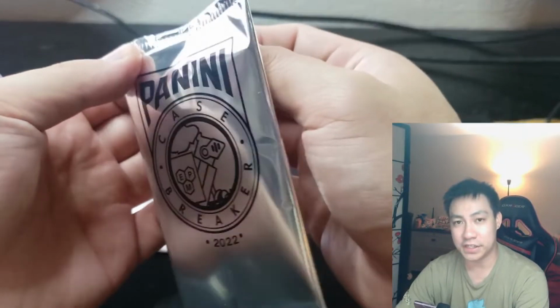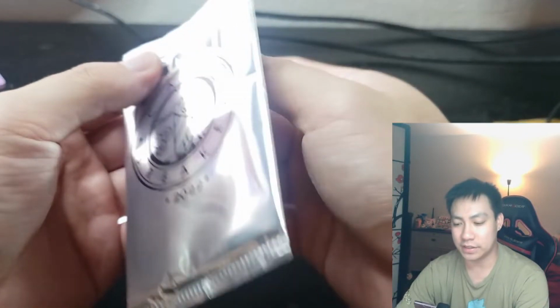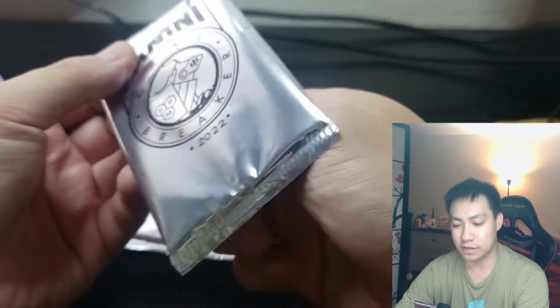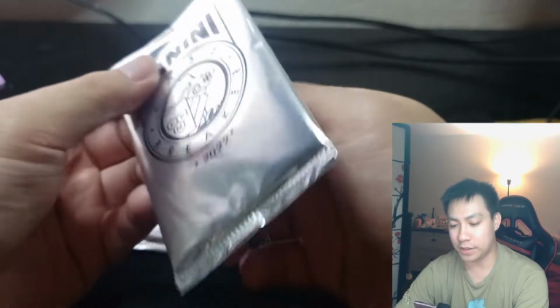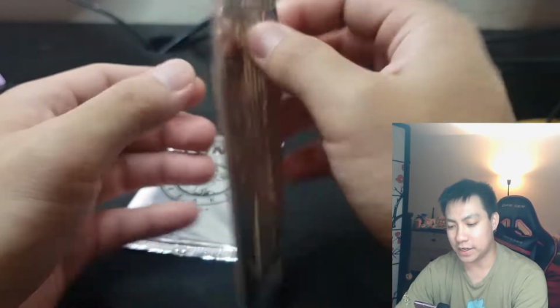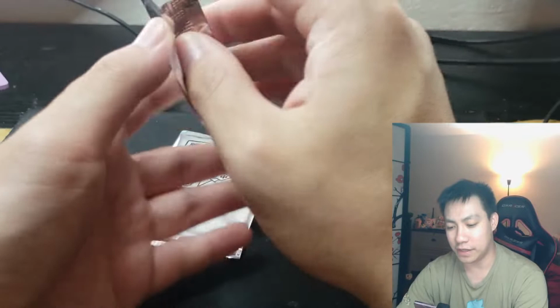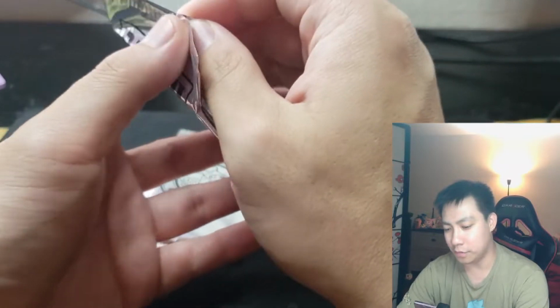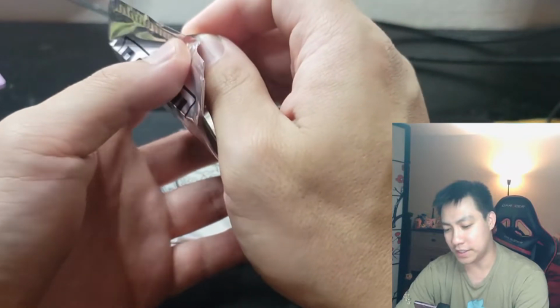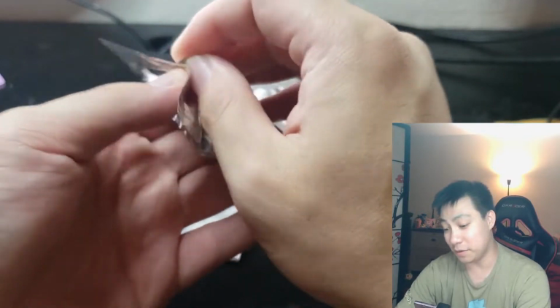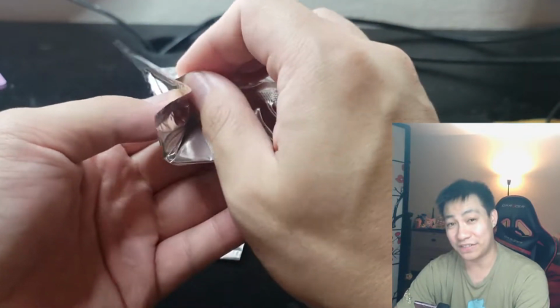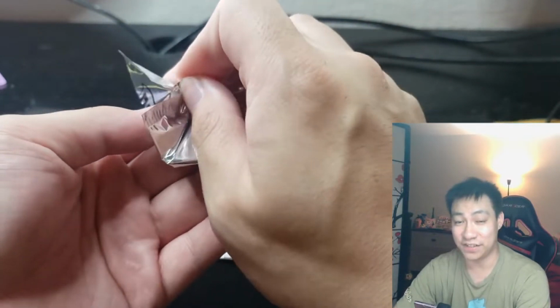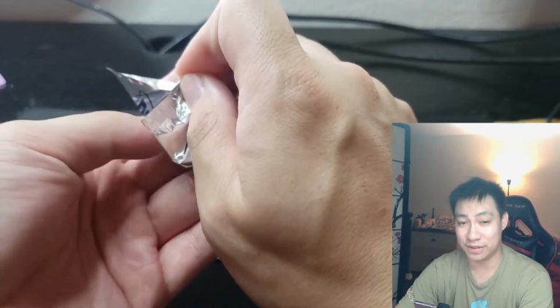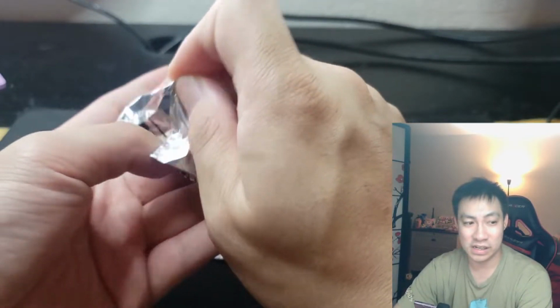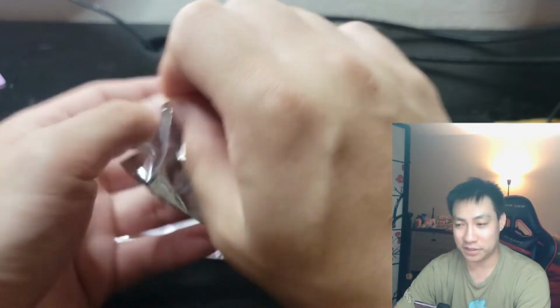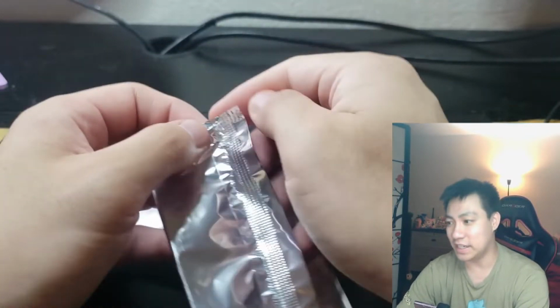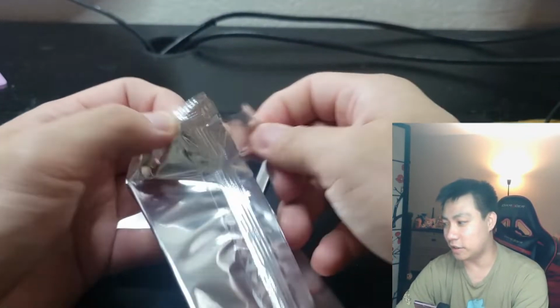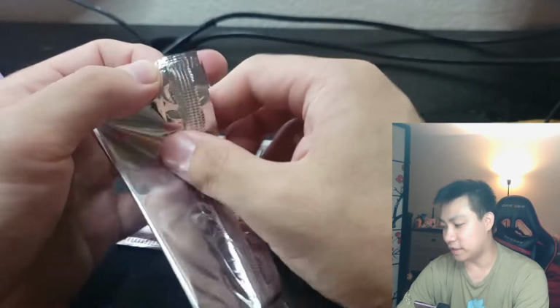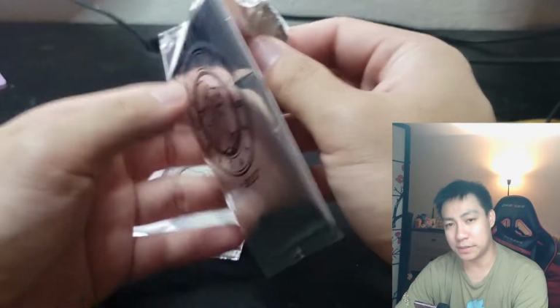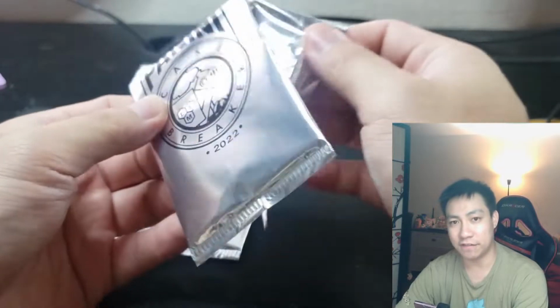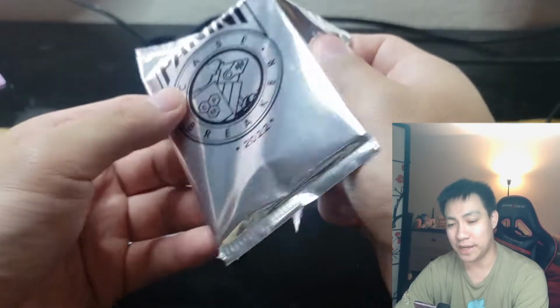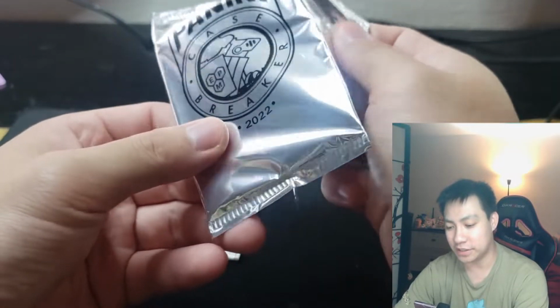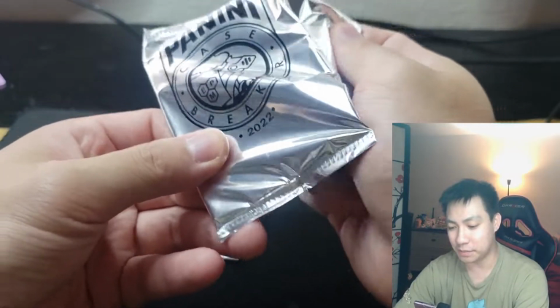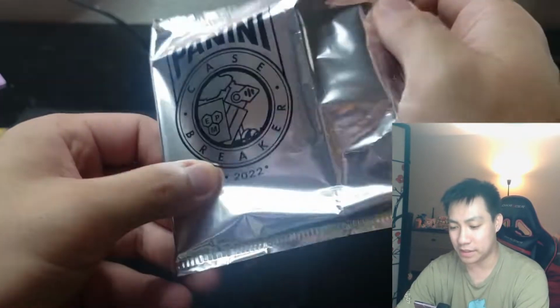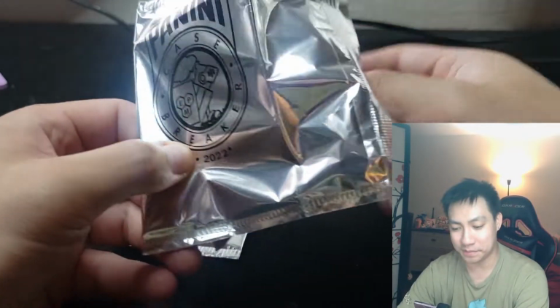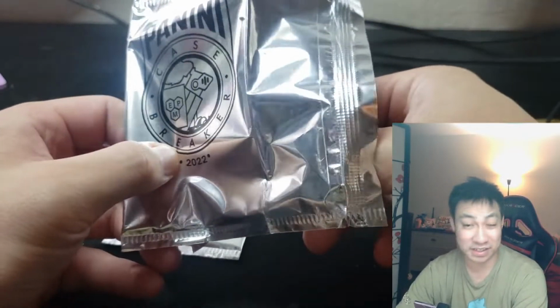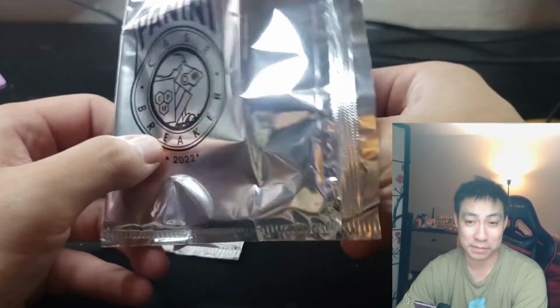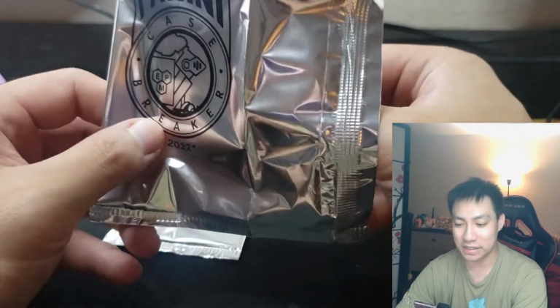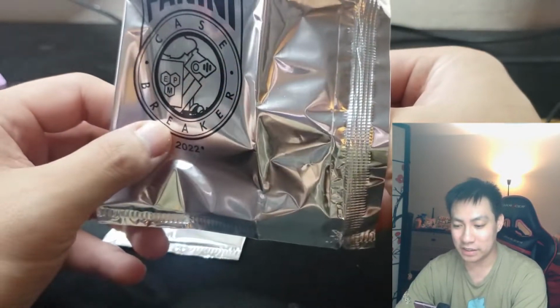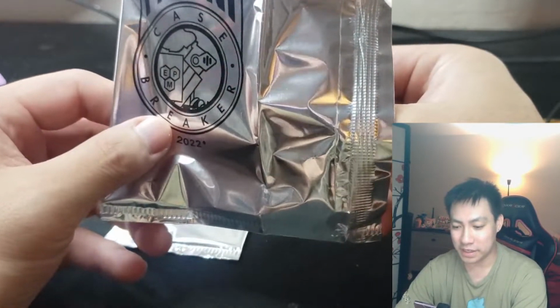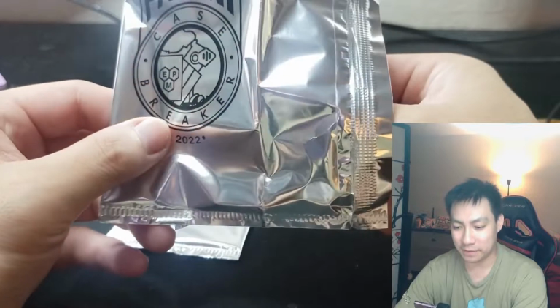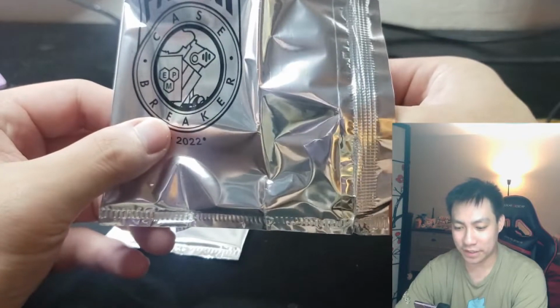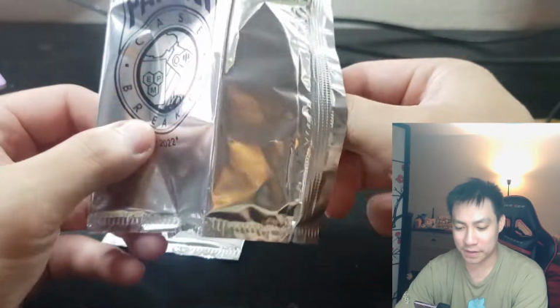Panini Case Breakers 2022 — I watched some of these packs open from last year's distributed at the National. I don't know too much to say, it is gonna be a really fast video, but I saw the designs of the cards: lots of numbered stuff, some patches, some numbered cards — they look a little comic-book-y, but yeah, I'm feeling it a little bit.